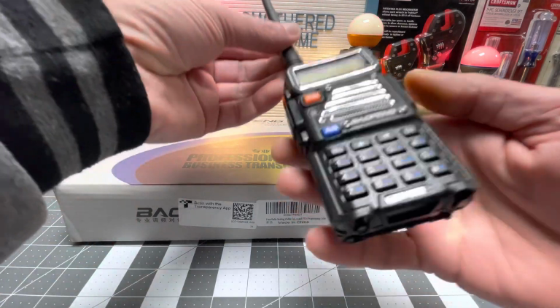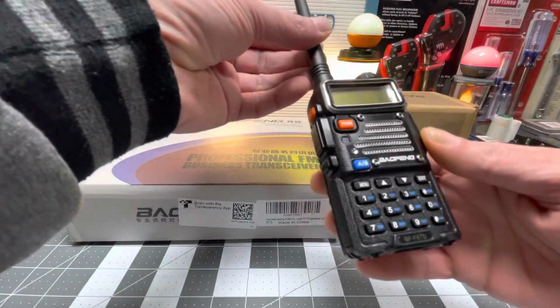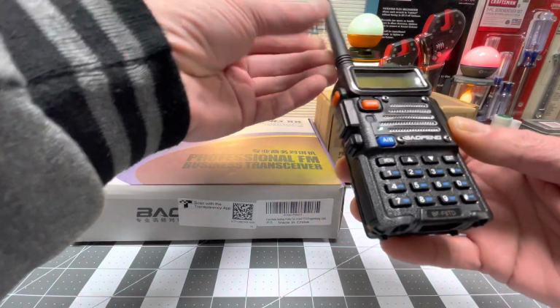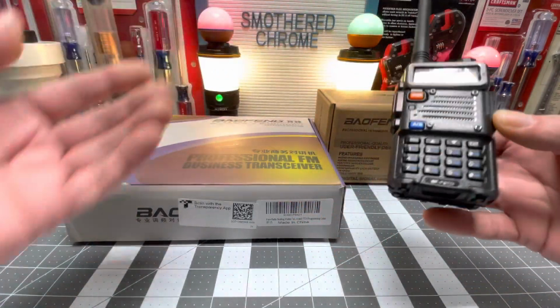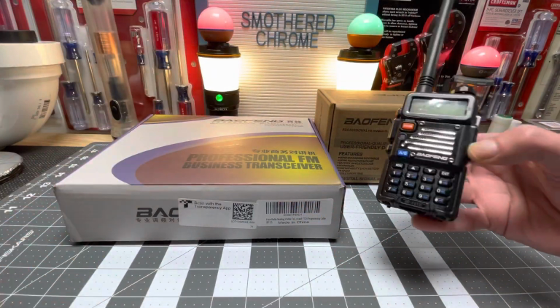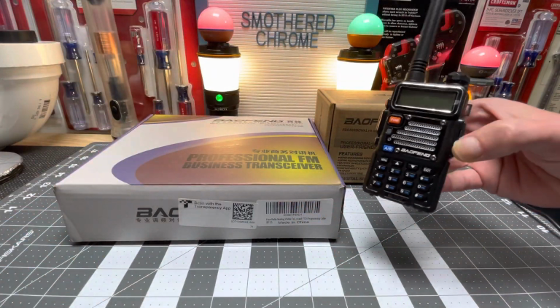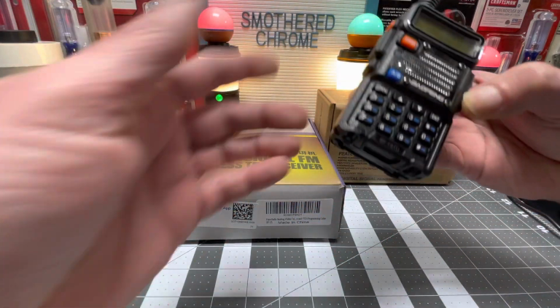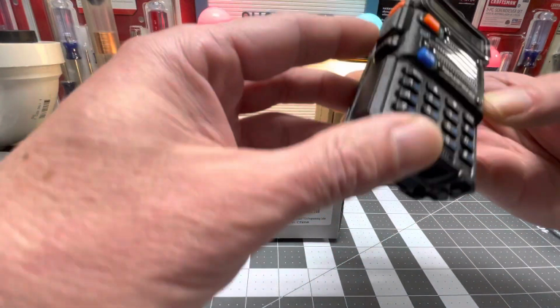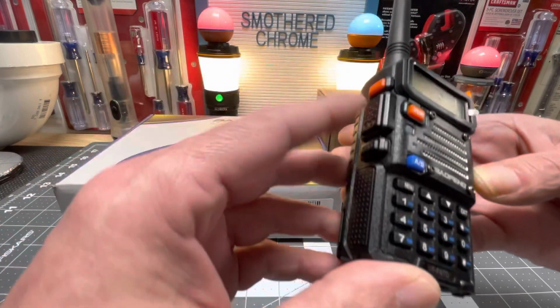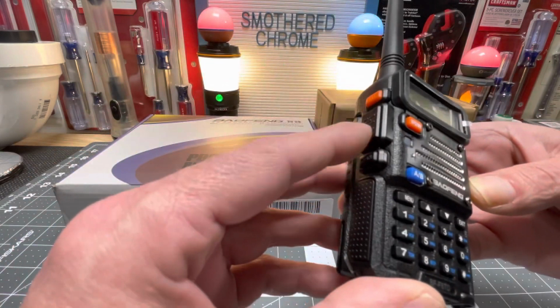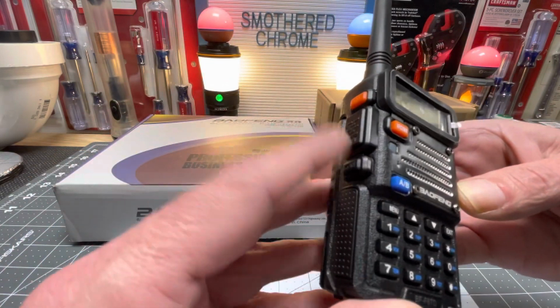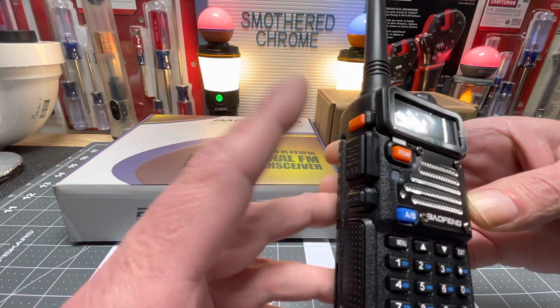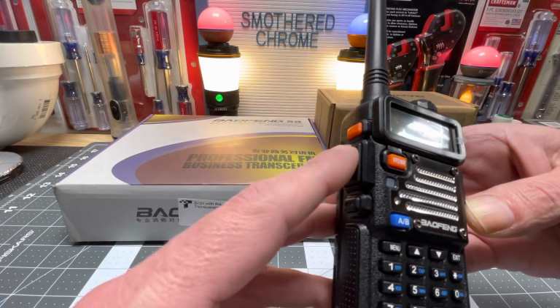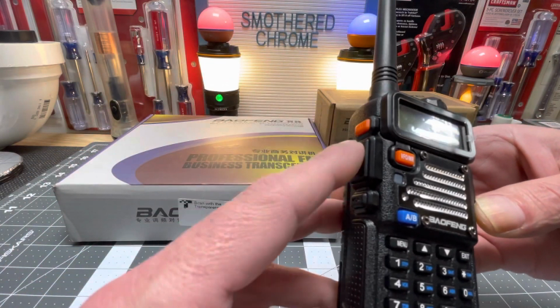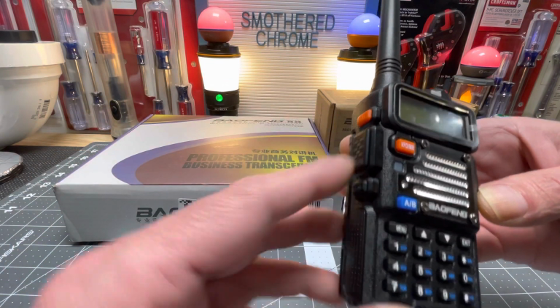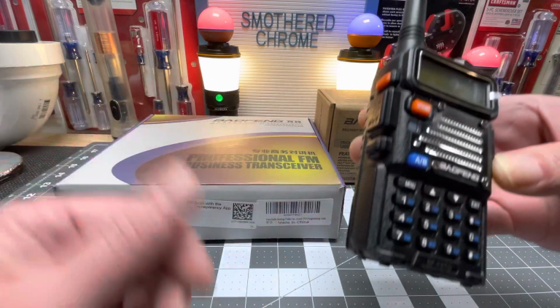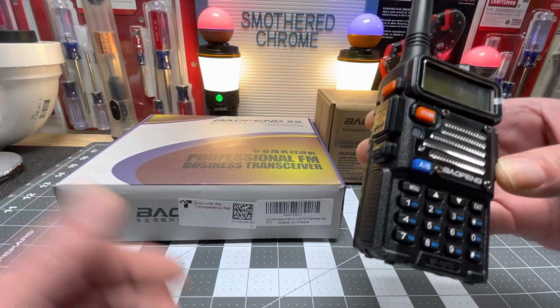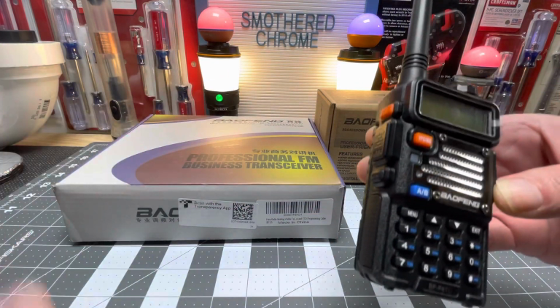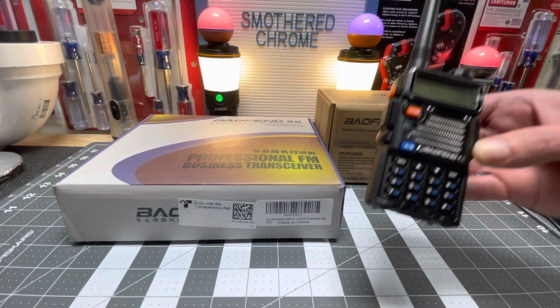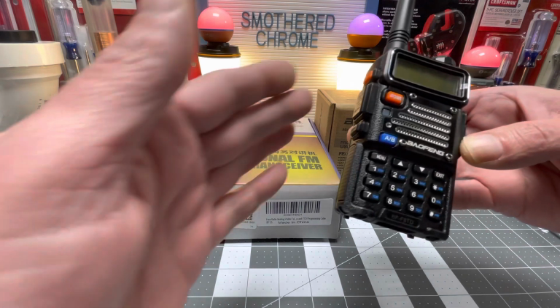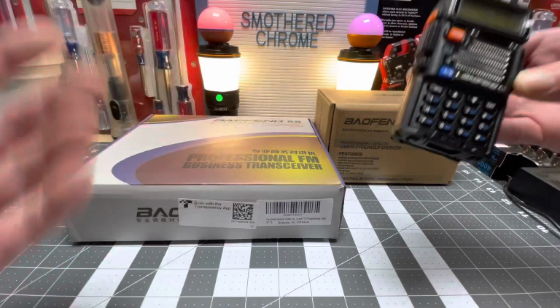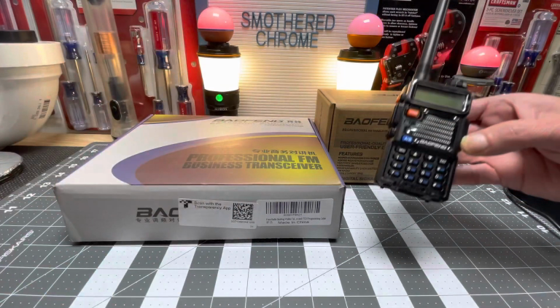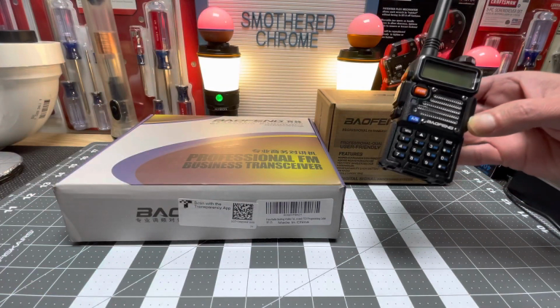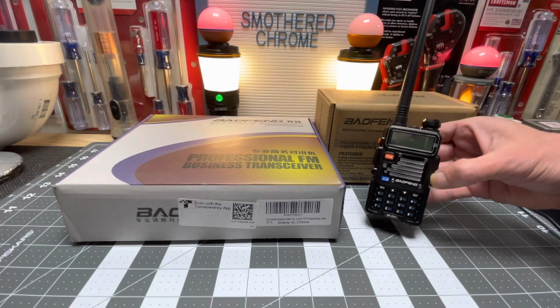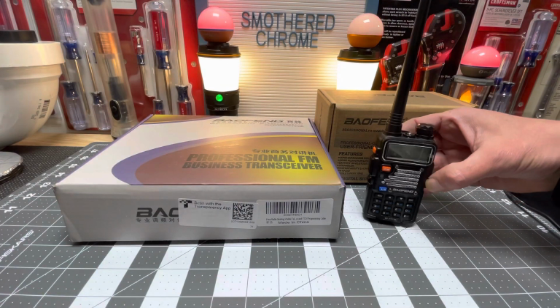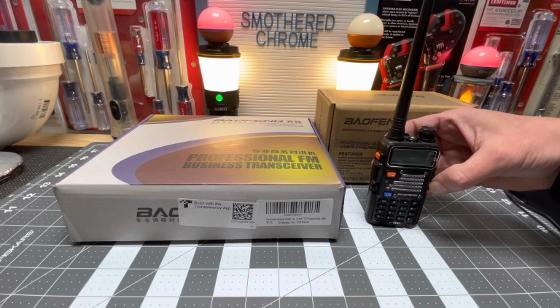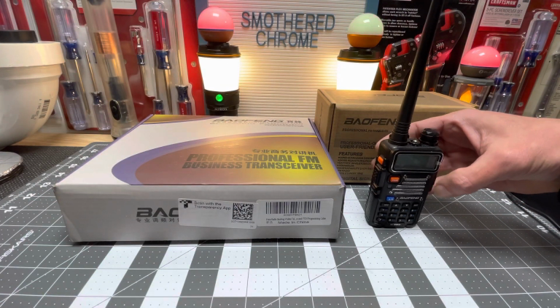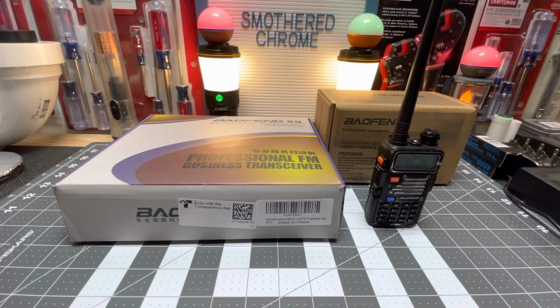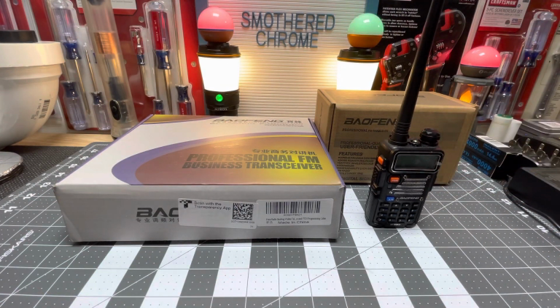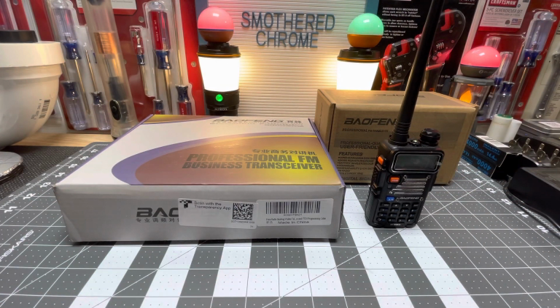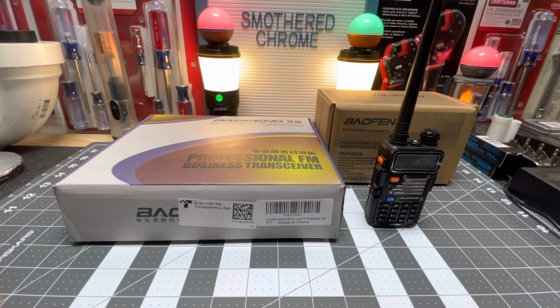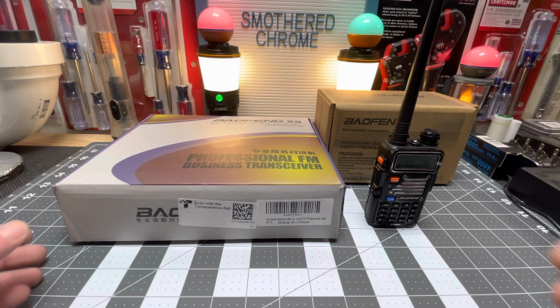Like I said, I'm still new at this. Hit this transmit button knowing what you're doing before you do it. Use common sense - you don't want to transmit on a frequency where somebody needs help and be the reason why they don't get it.